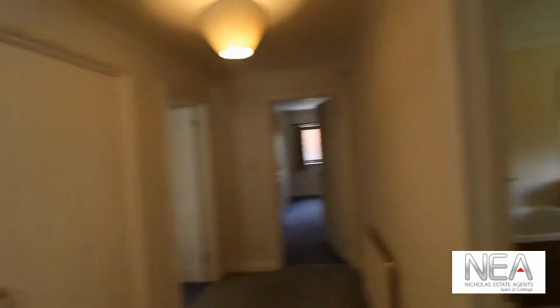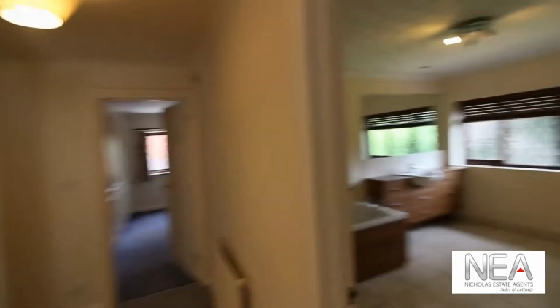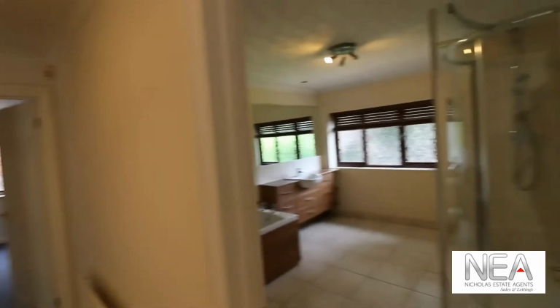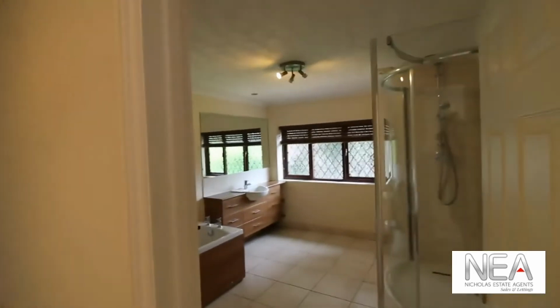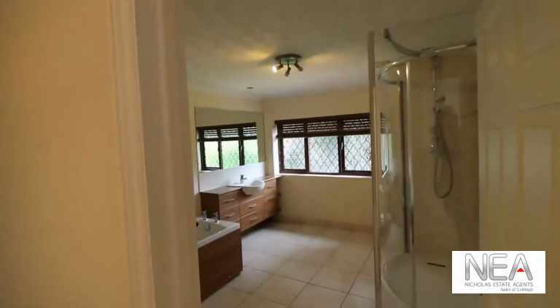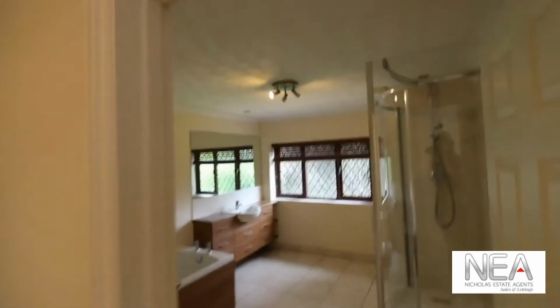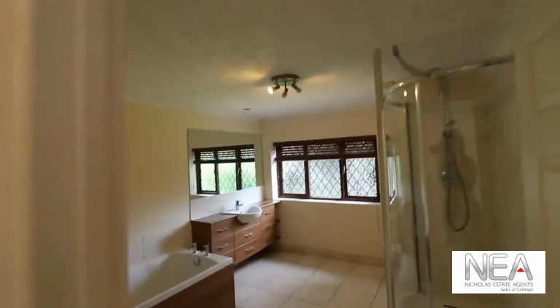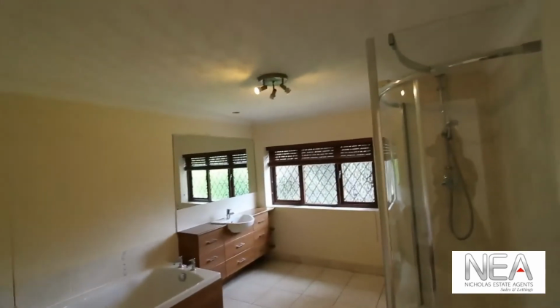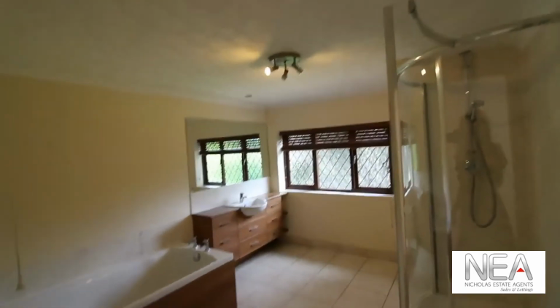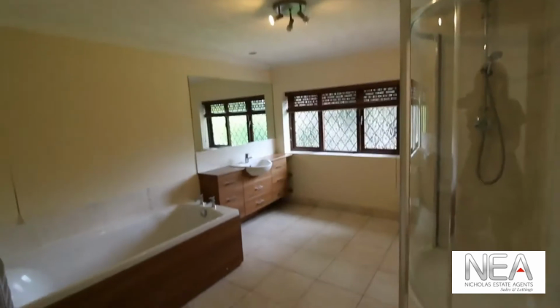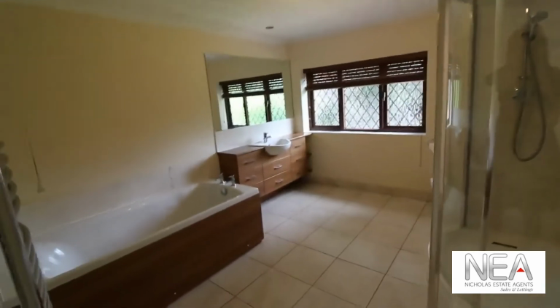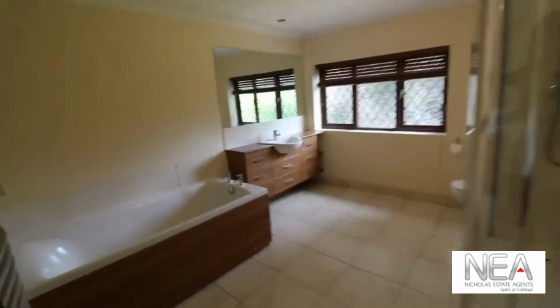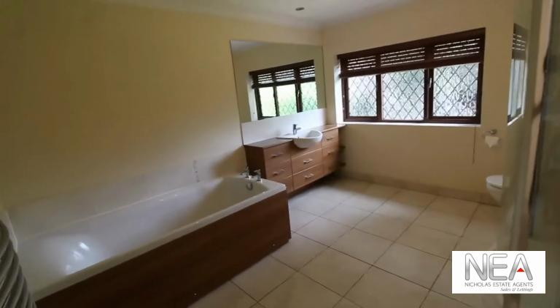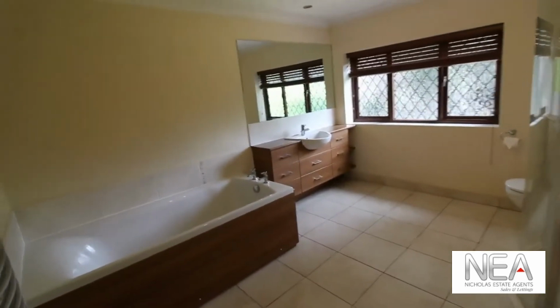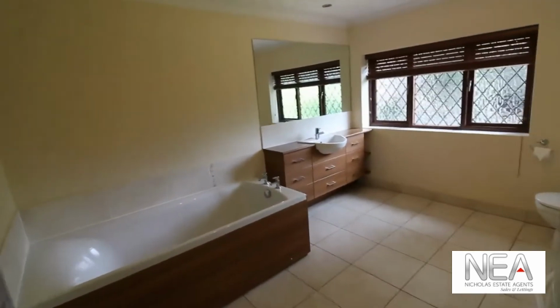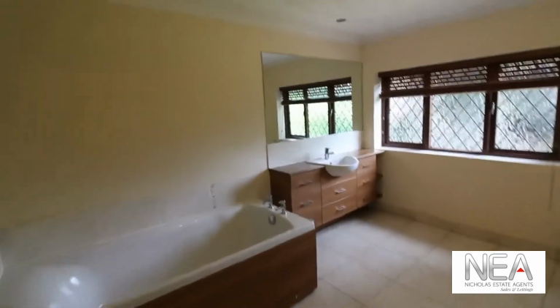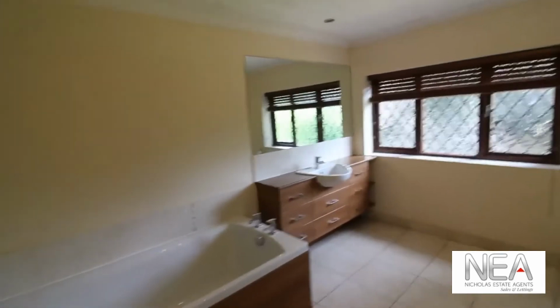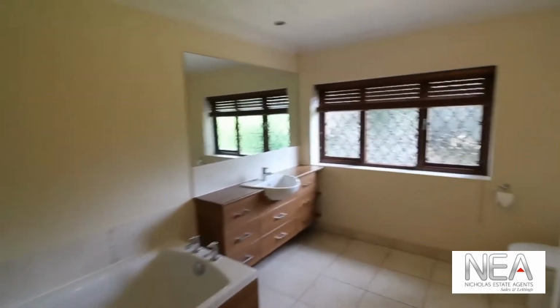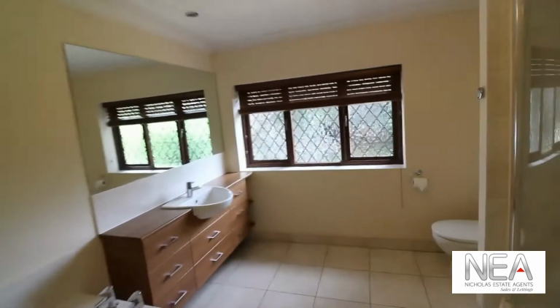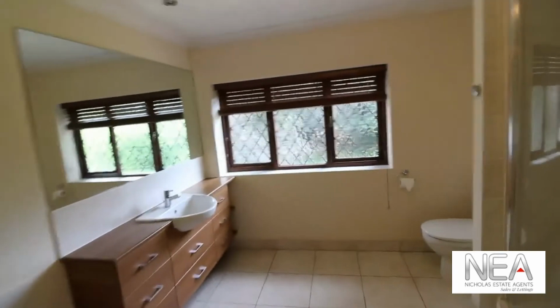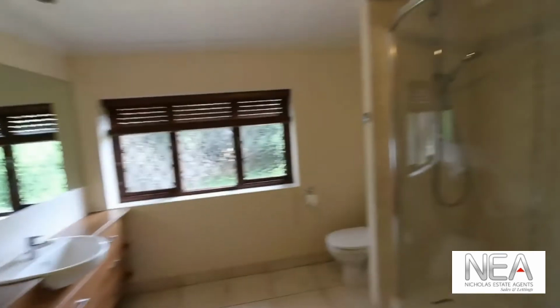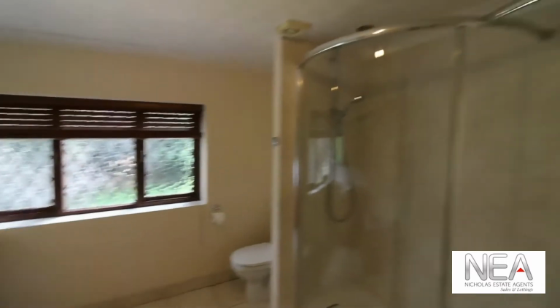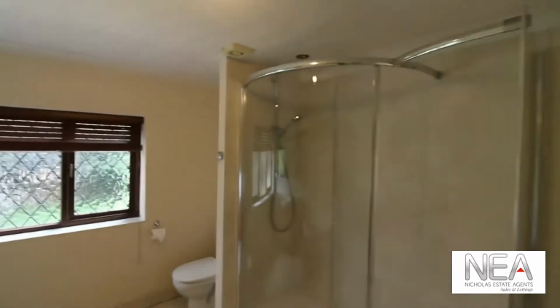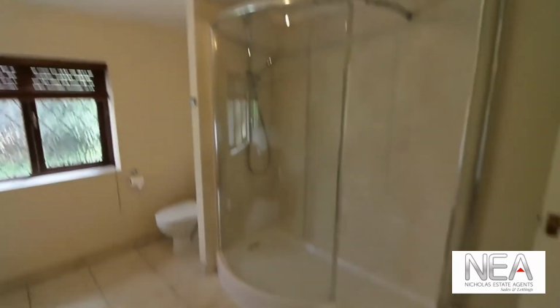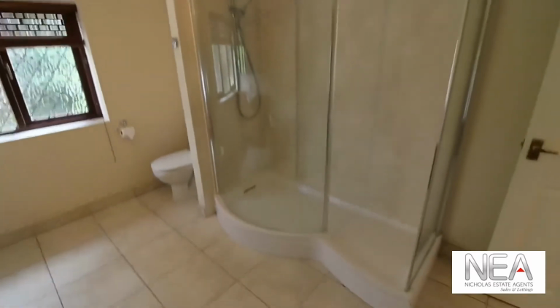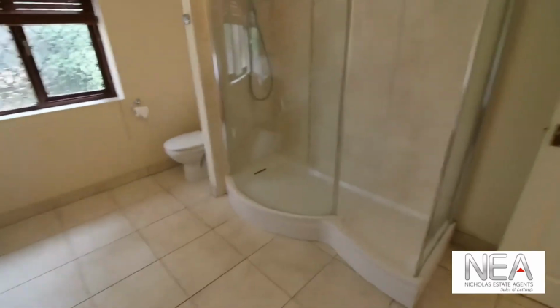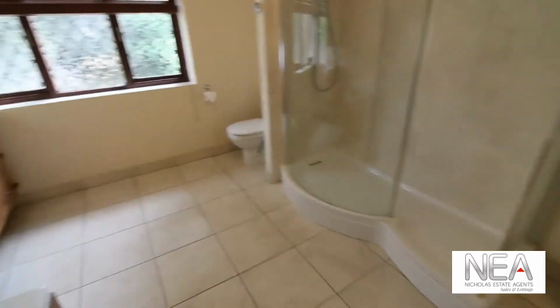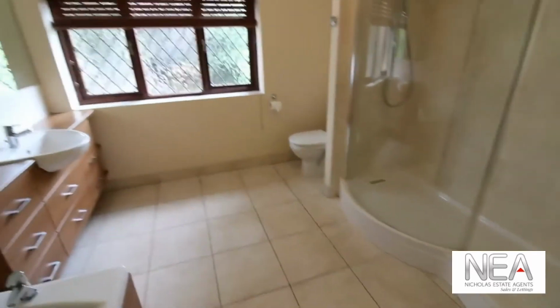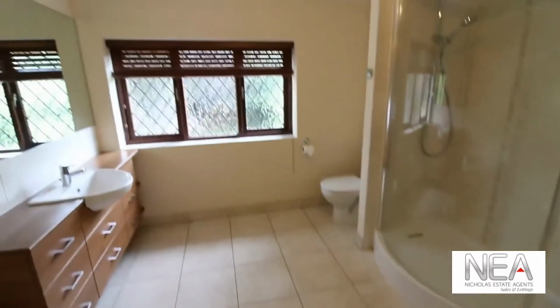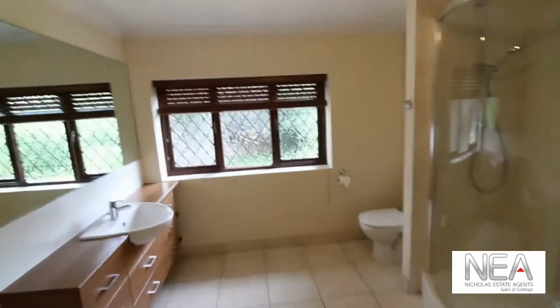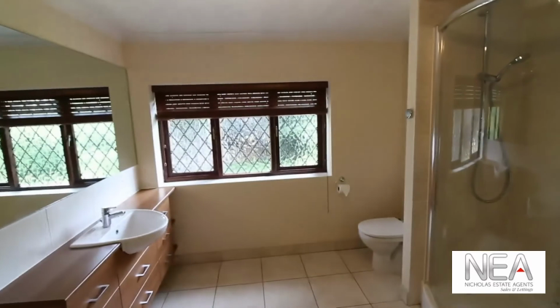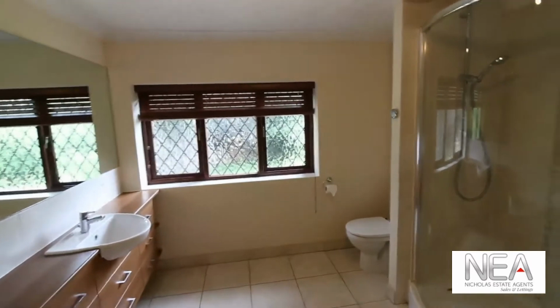We have the family bathroom just off to our right. This is a four-piece bathroom consisting of a bath, a basin, a toilet, and a shower. It is all tiled and again overlooks the garden.